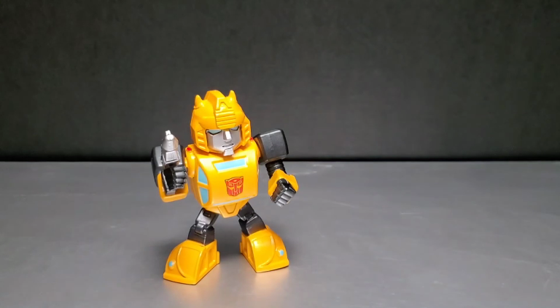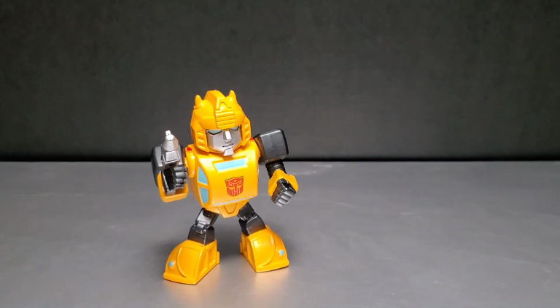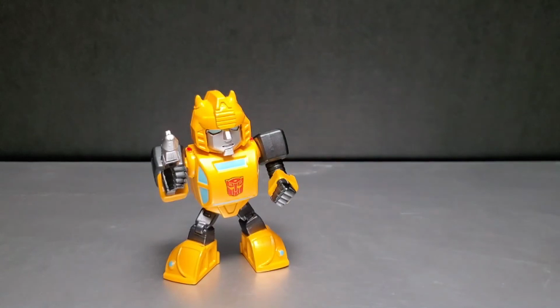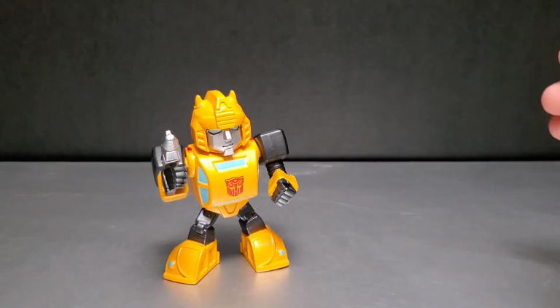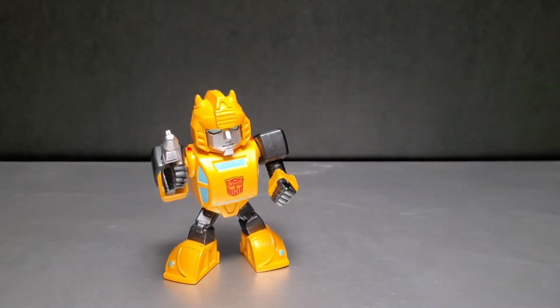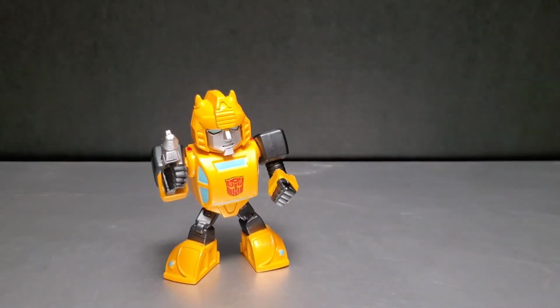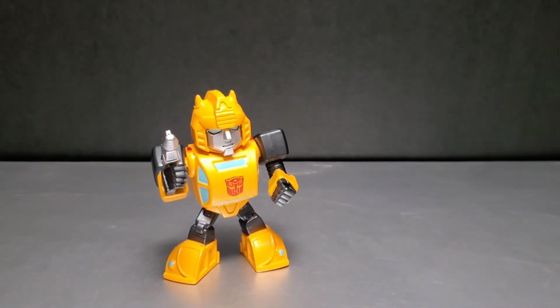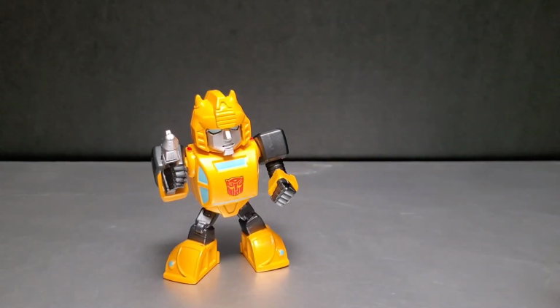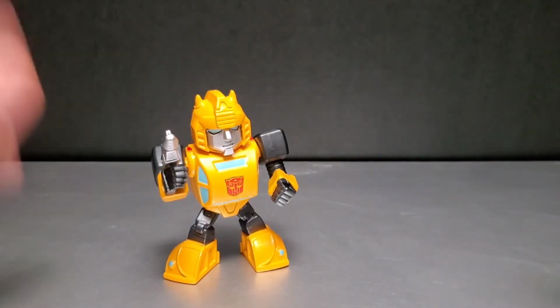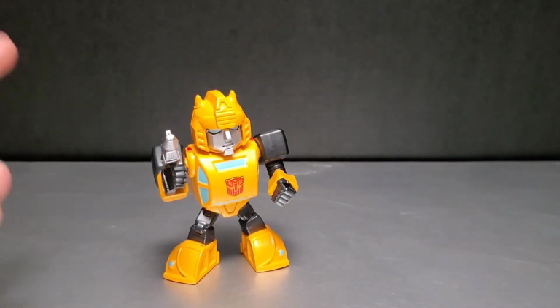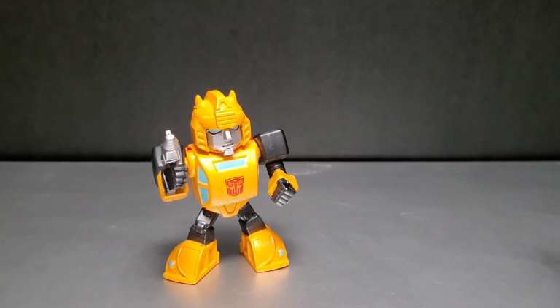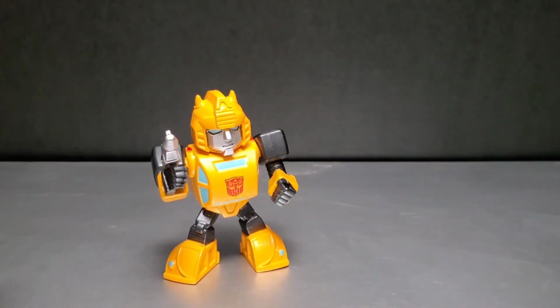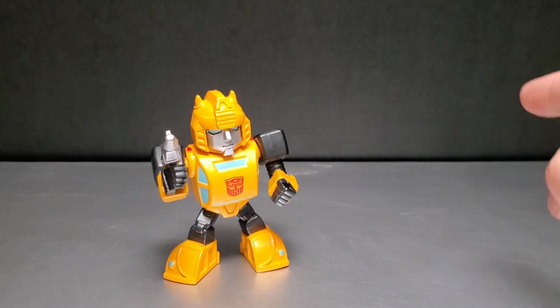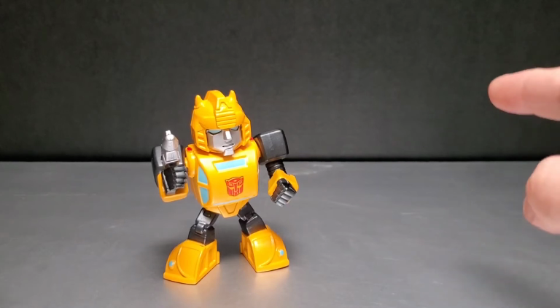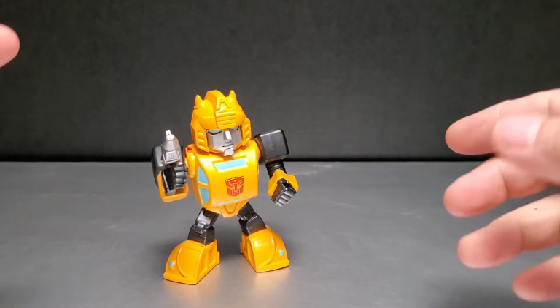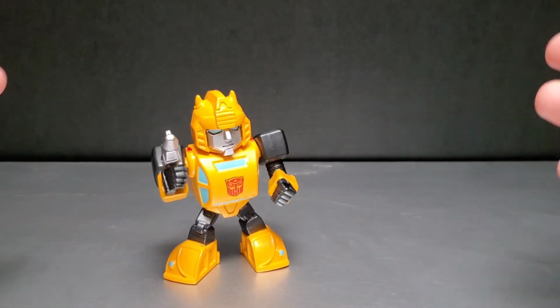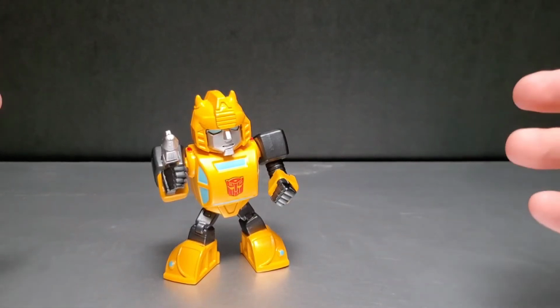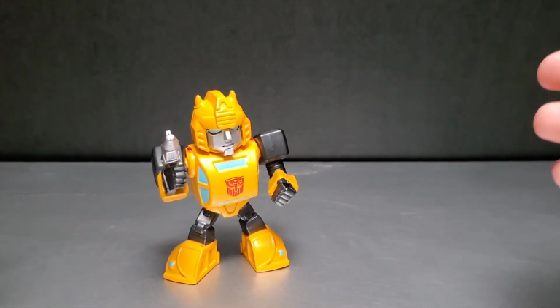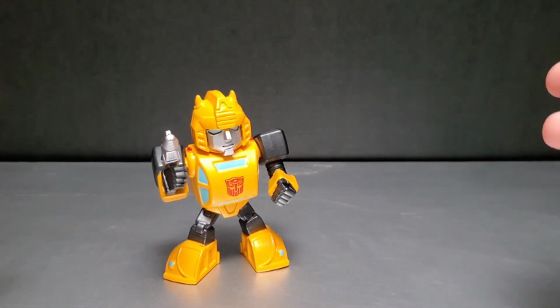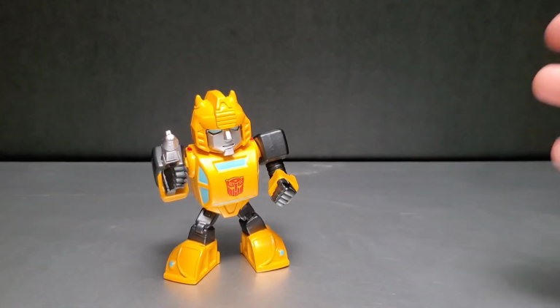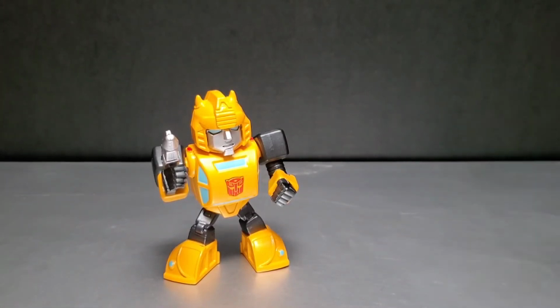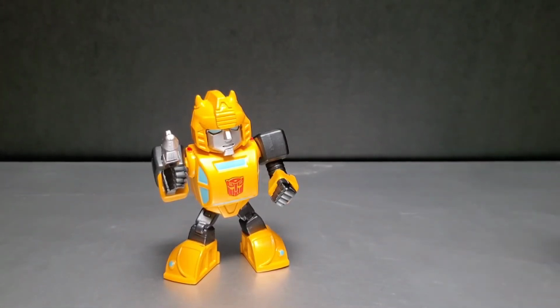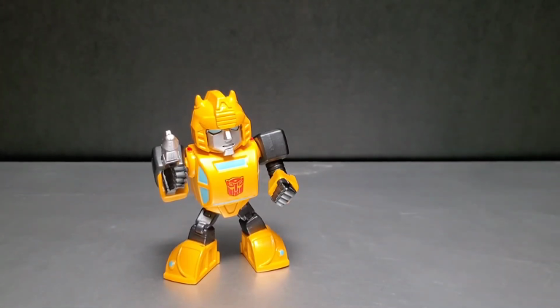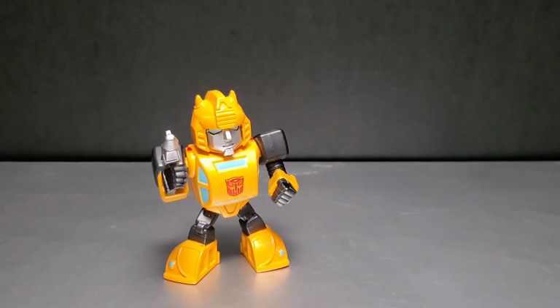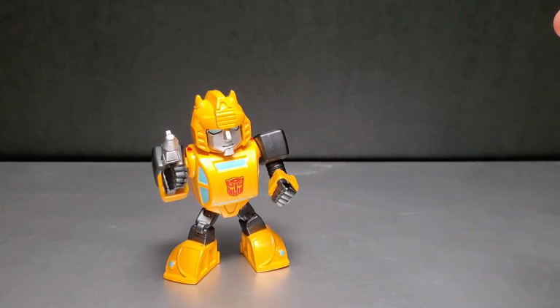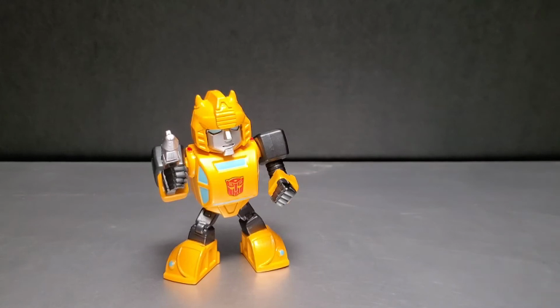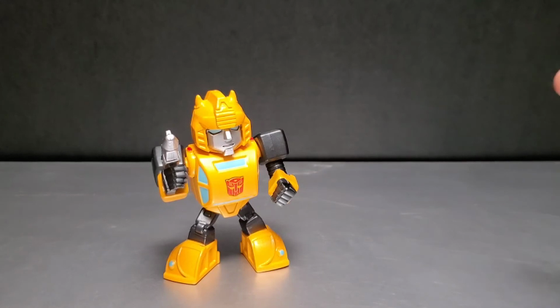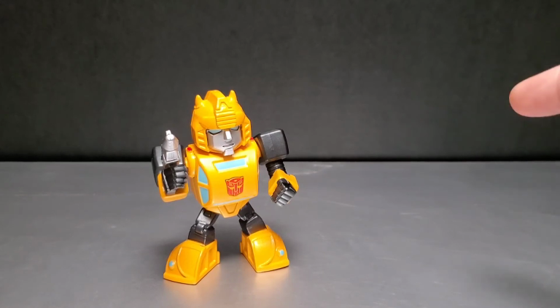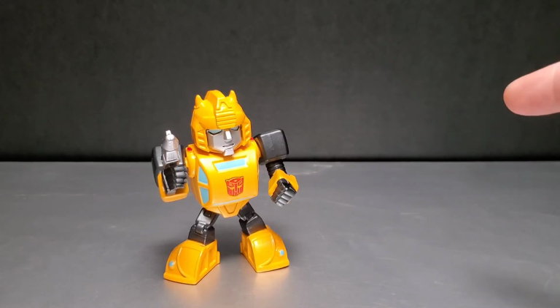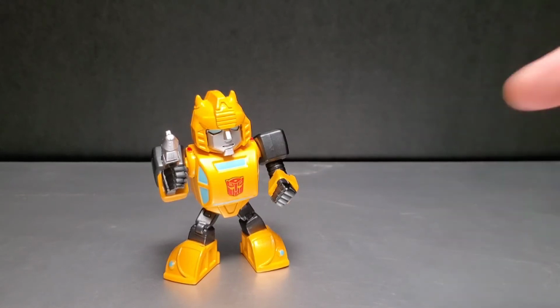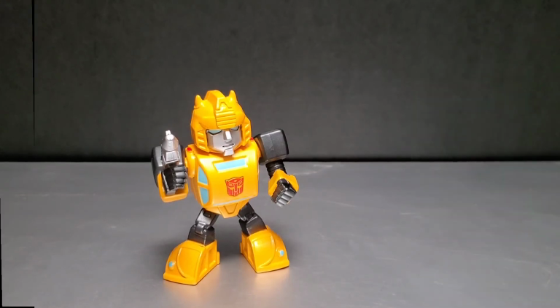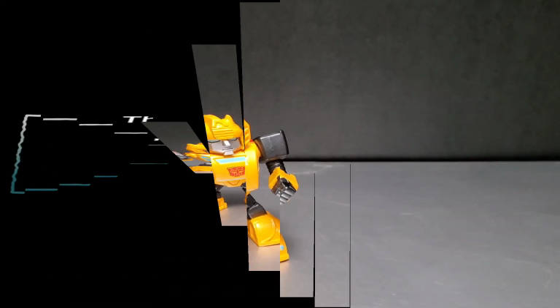I want to say thanks for watching this review. Coming up next, I'll review one of the other things I got from that box — Super 7's Reaction figure Grimlock. Thanks for watching. Until the next one — peace out.